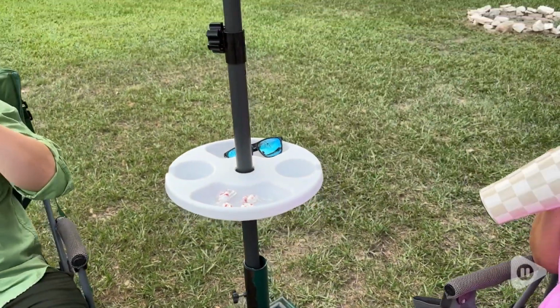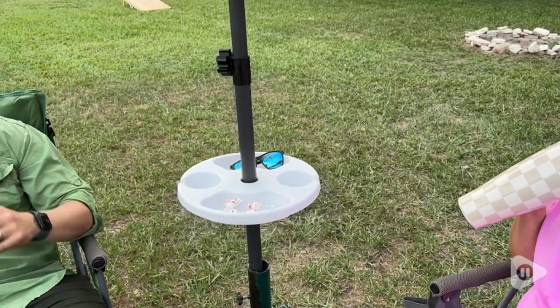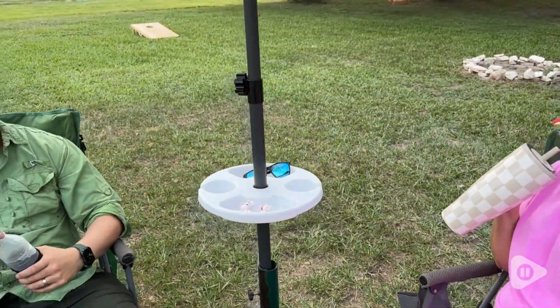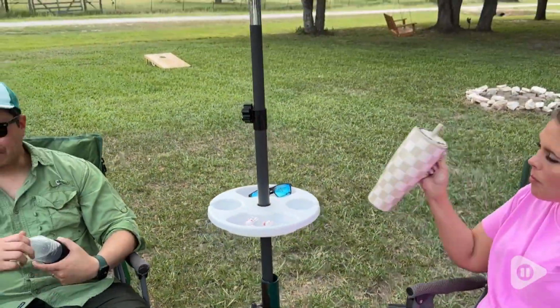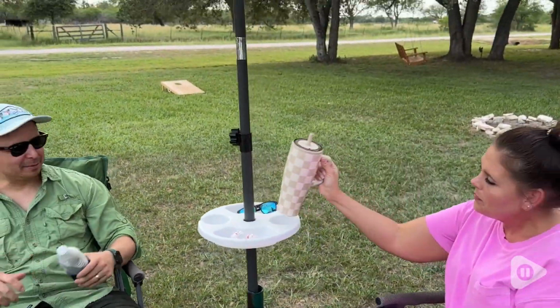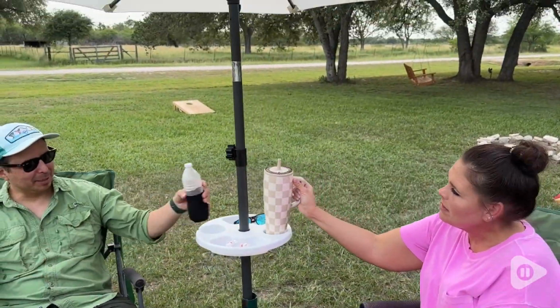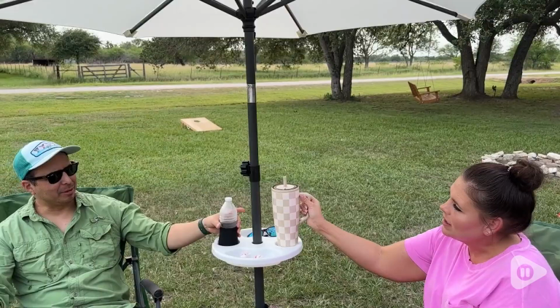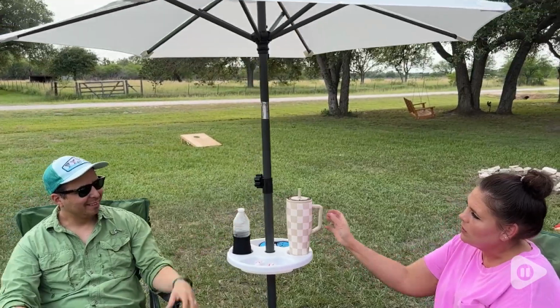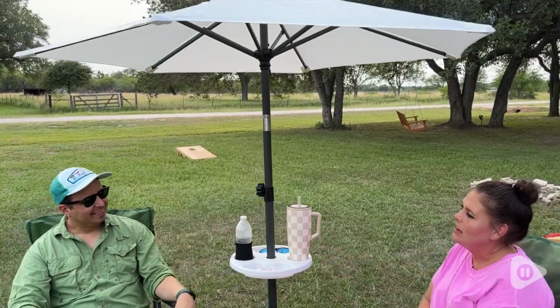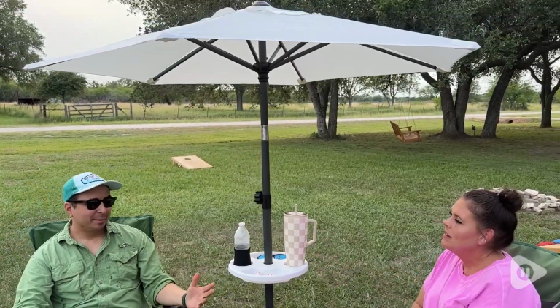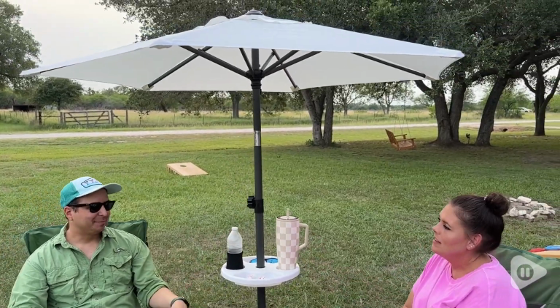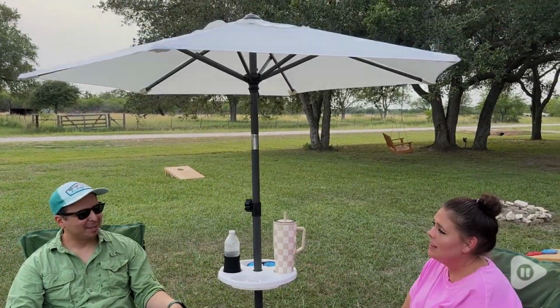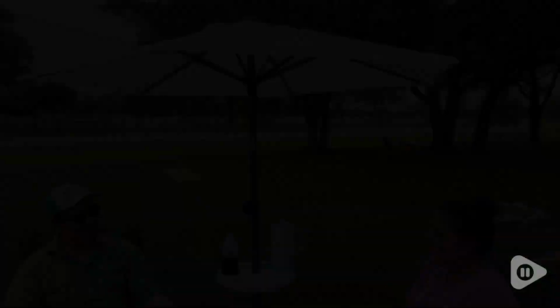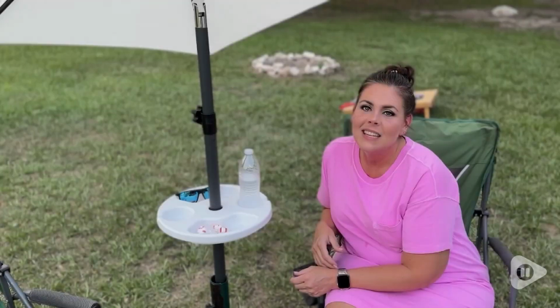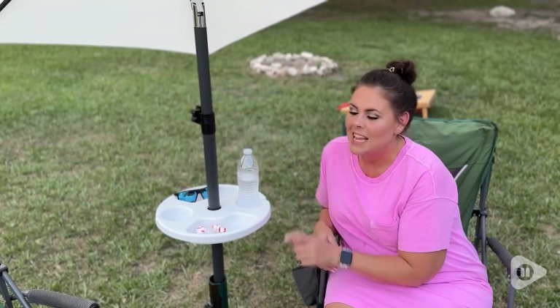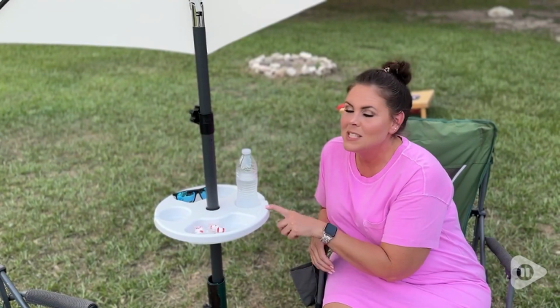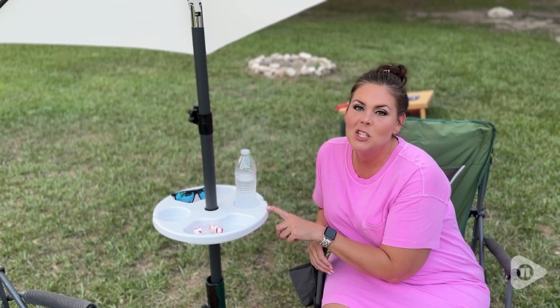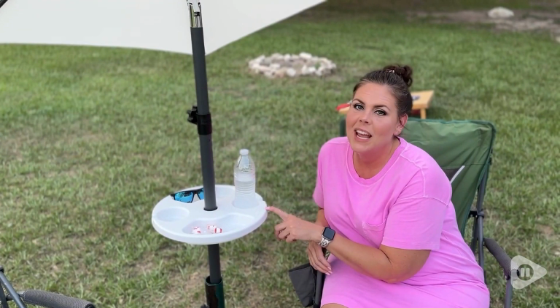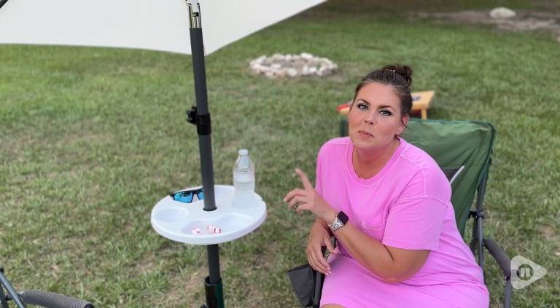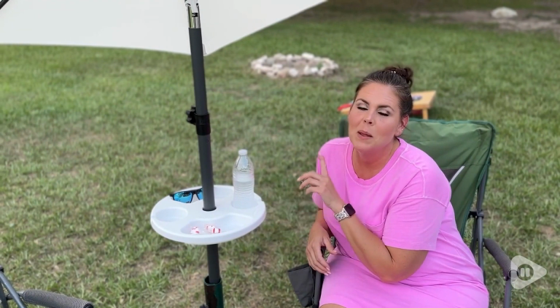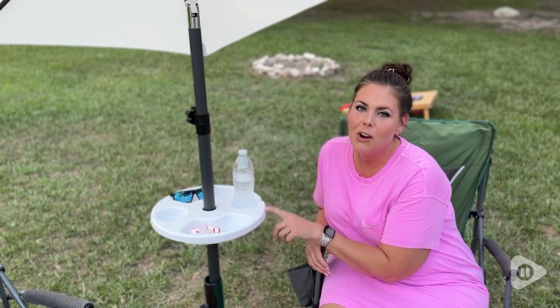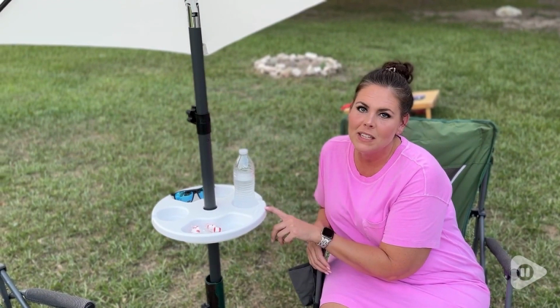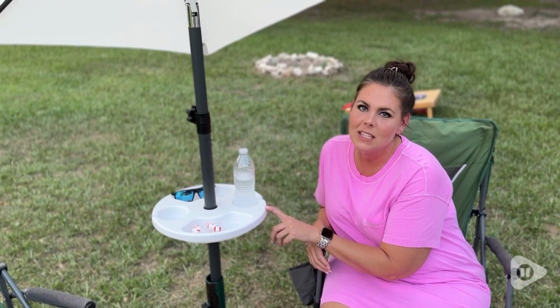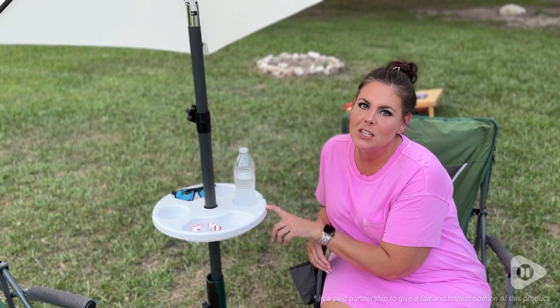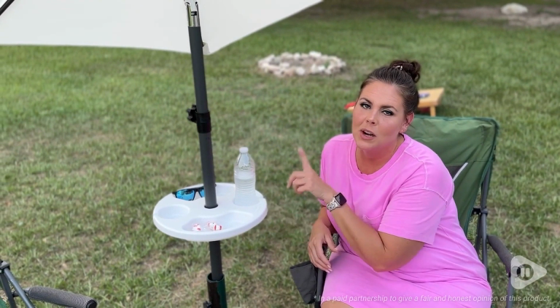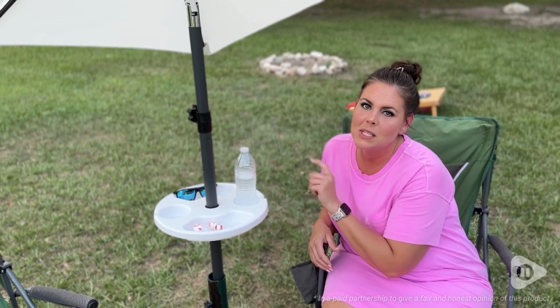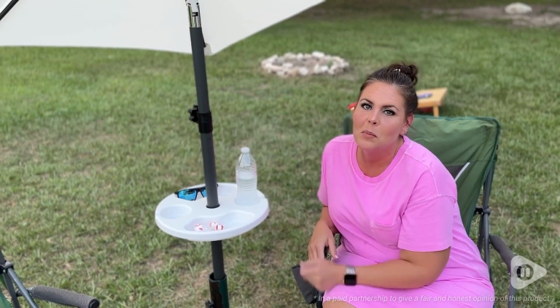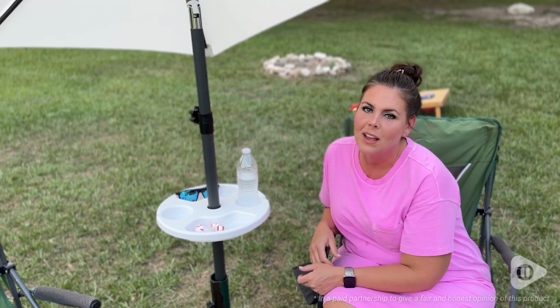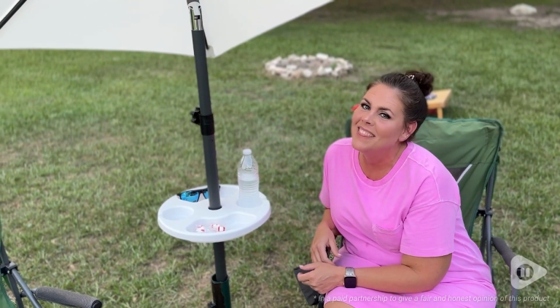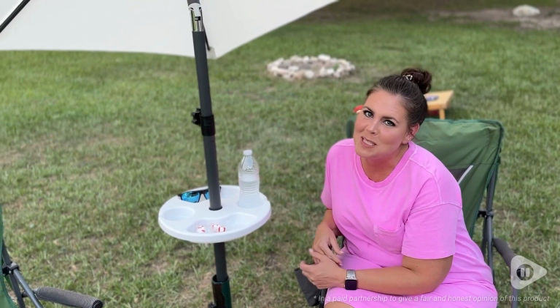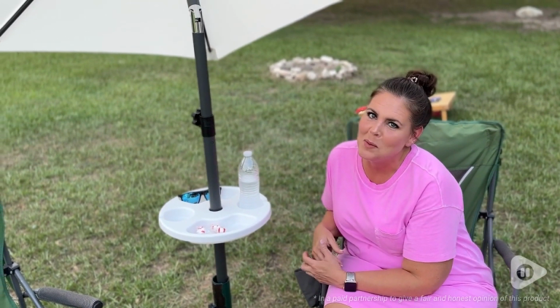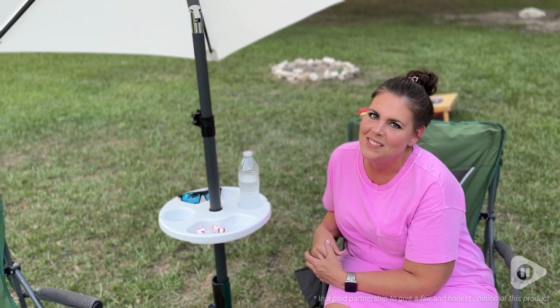All in all, we are loving this with our umbrella. This AmSun tray has been the perfect addition to our AmSun umbrella, and that is my point of view.